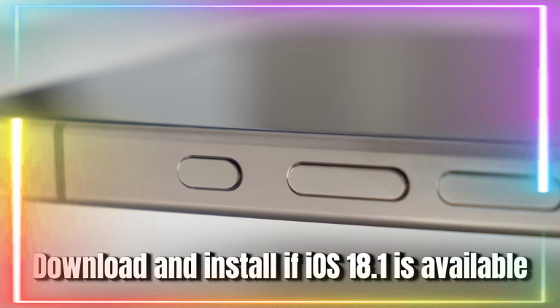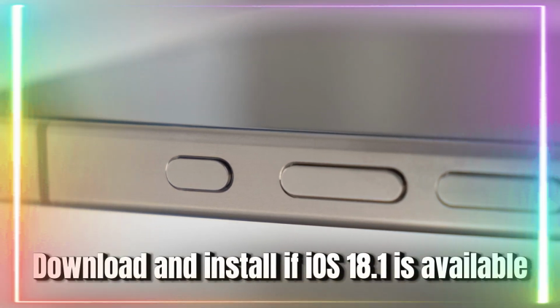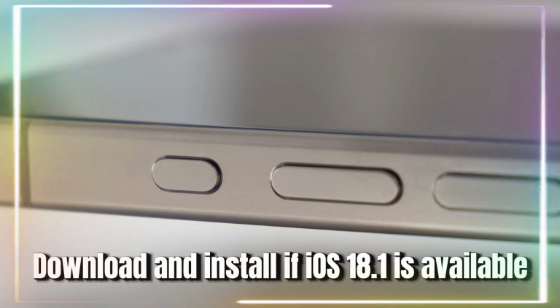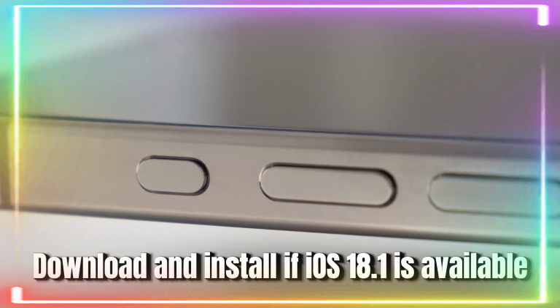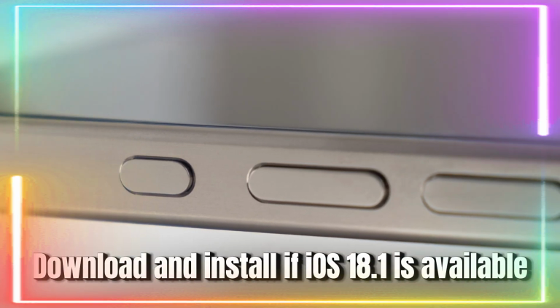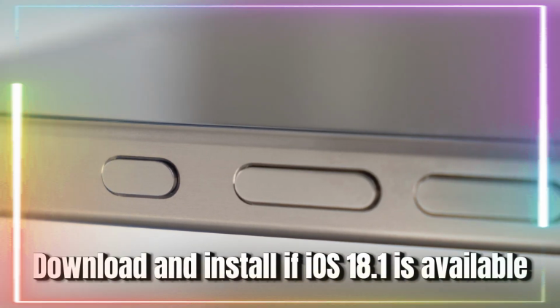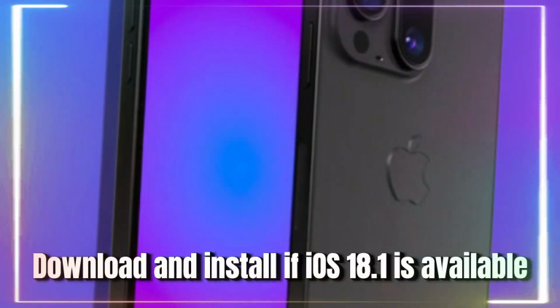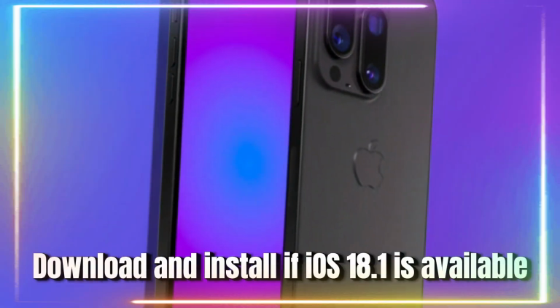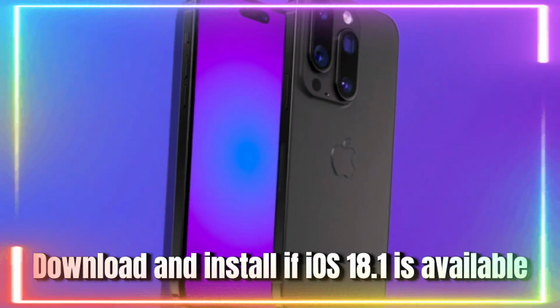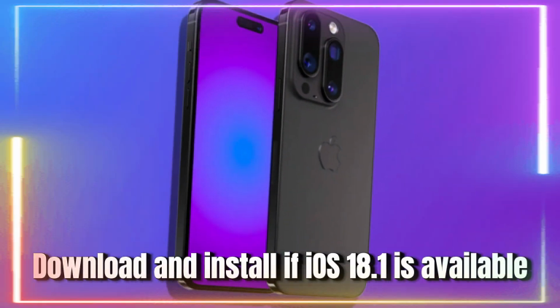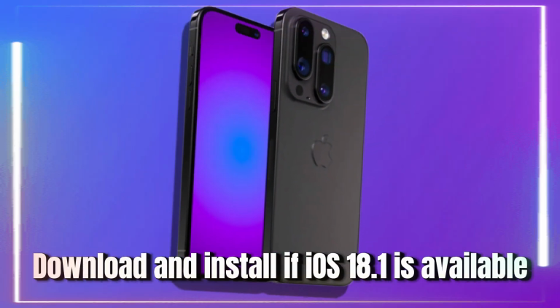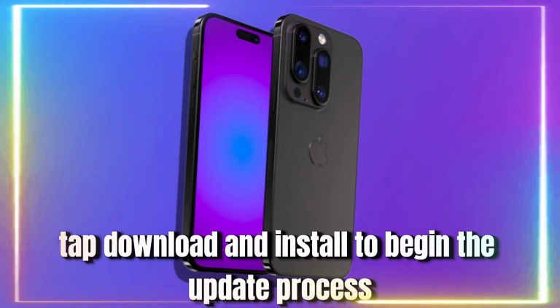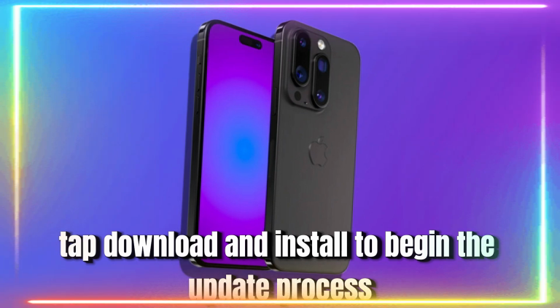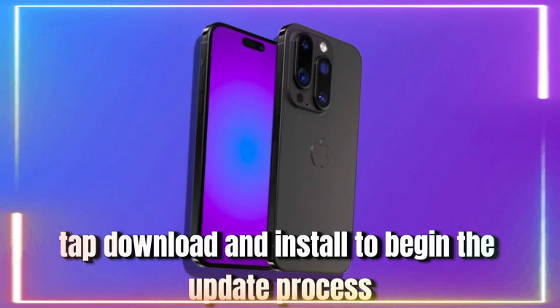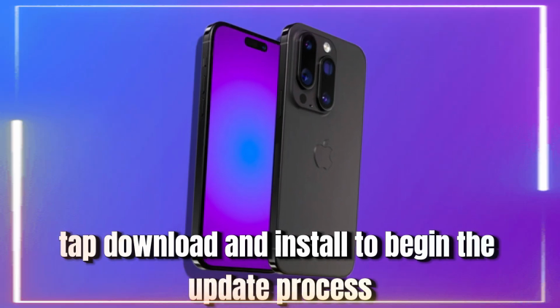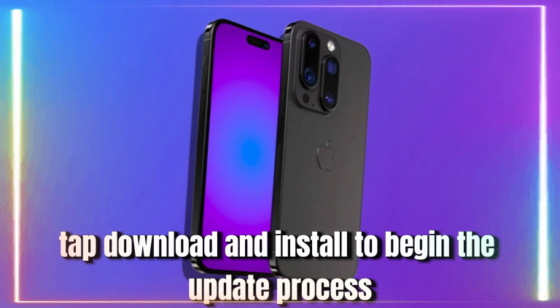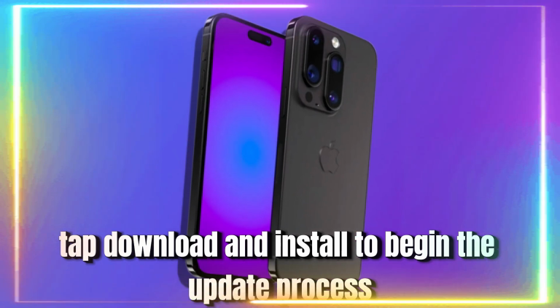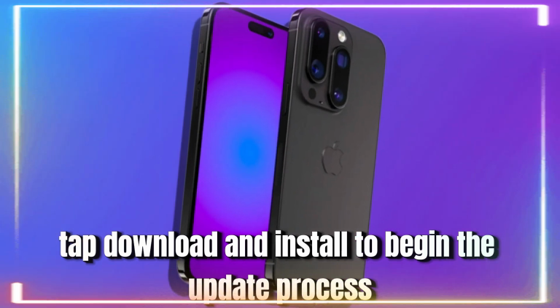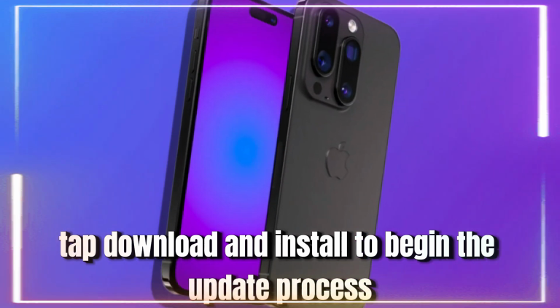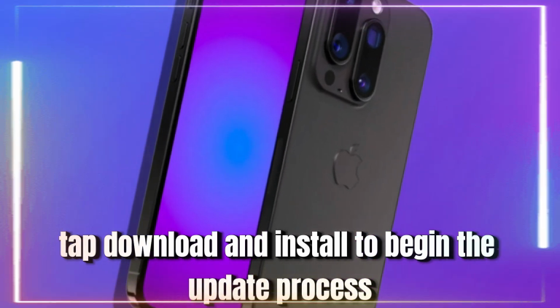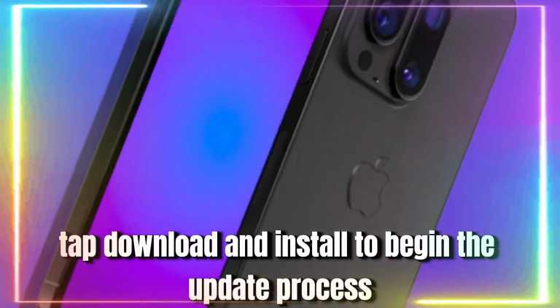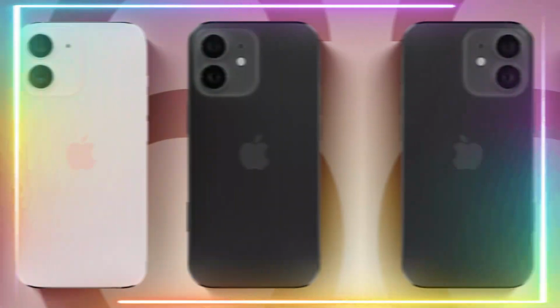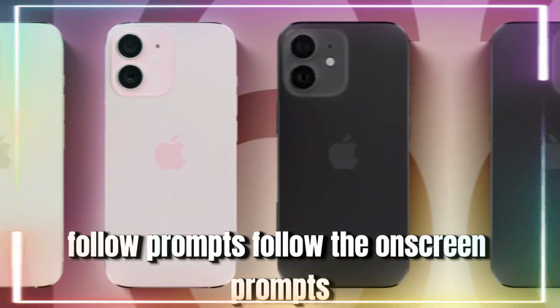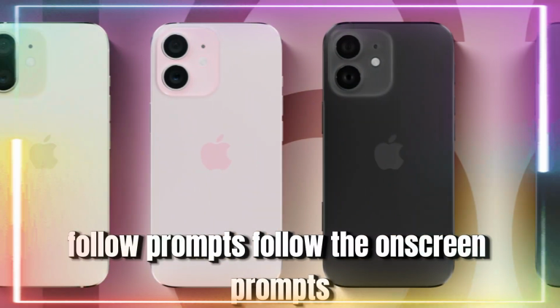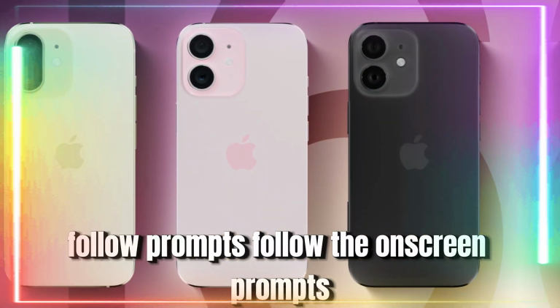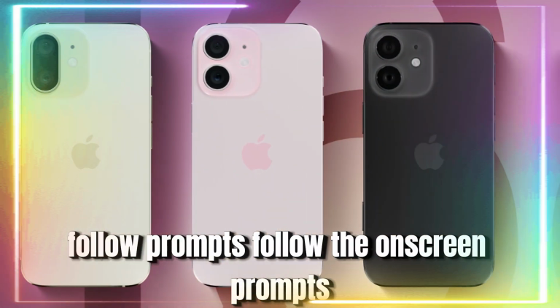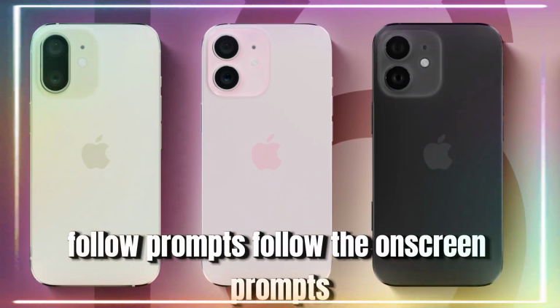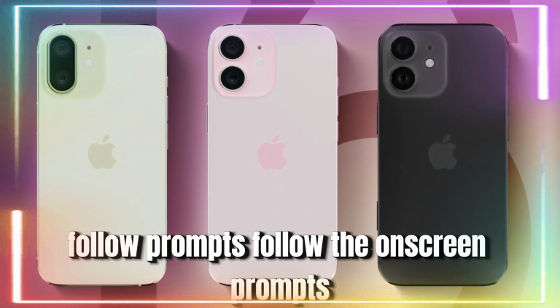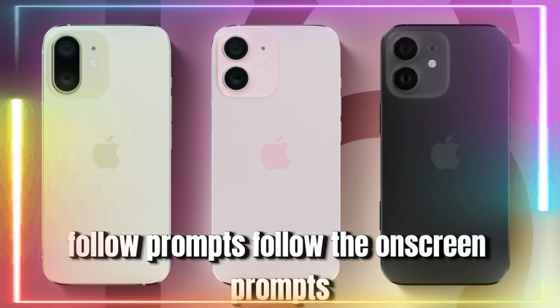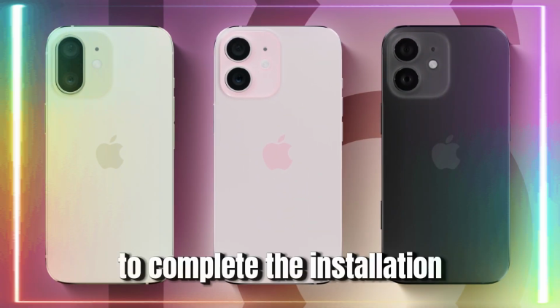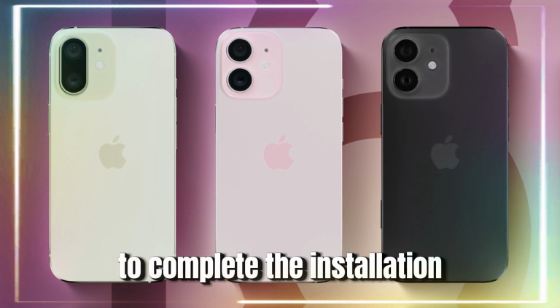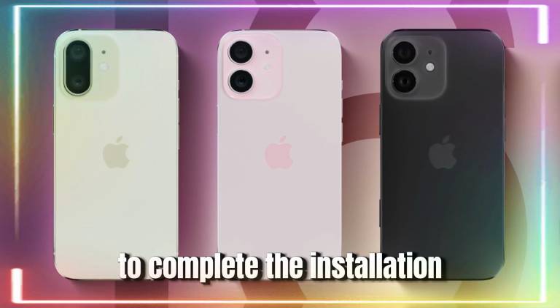If iOS 18.1 is available, tap Download and Install to begin the update process. Then follow the on-screen prompts to complete the installation.